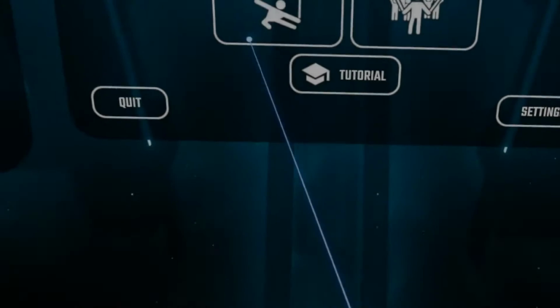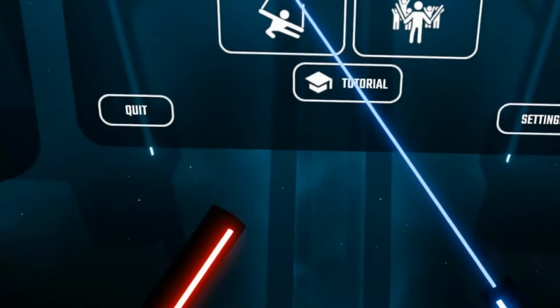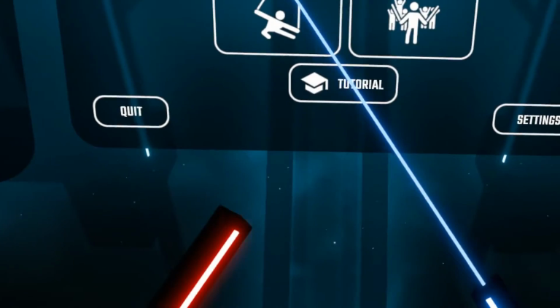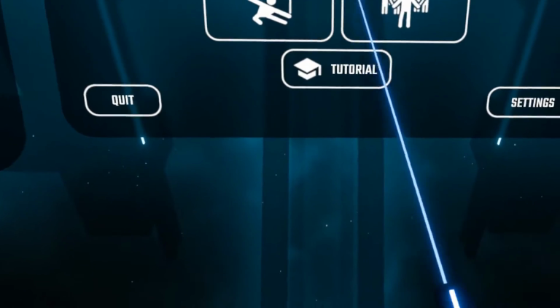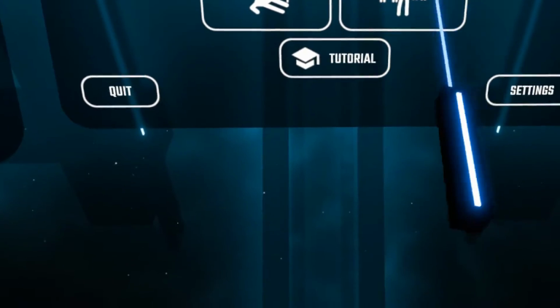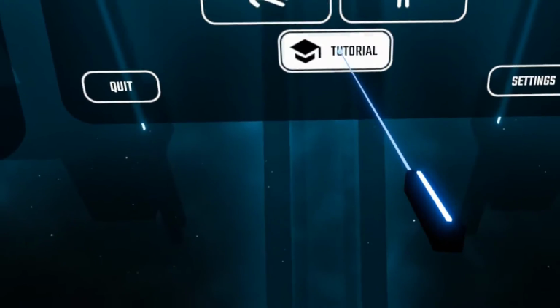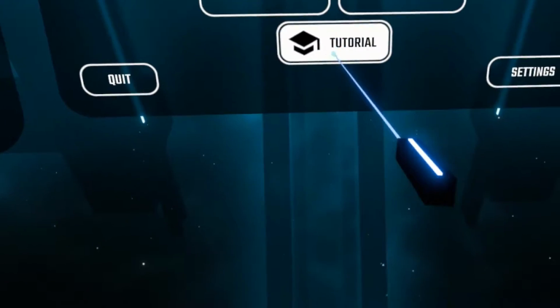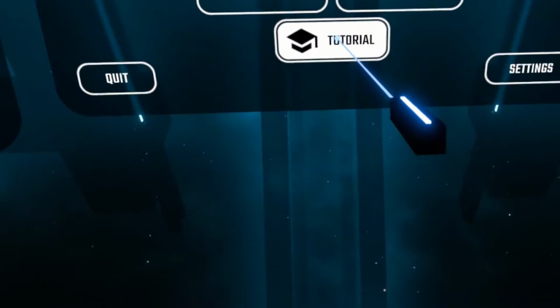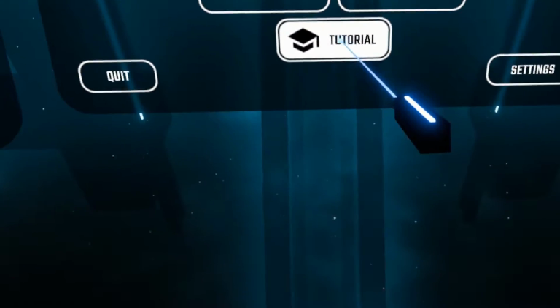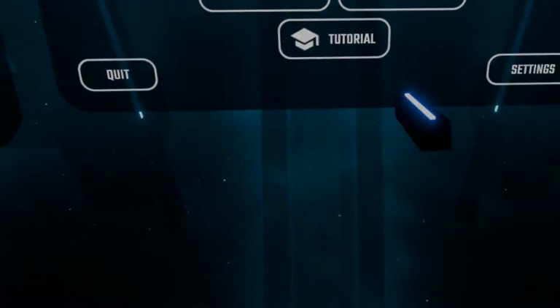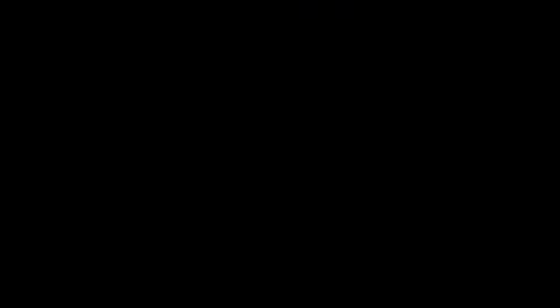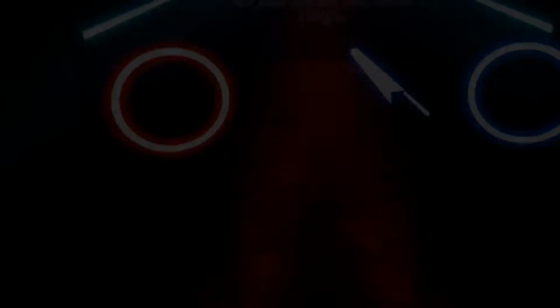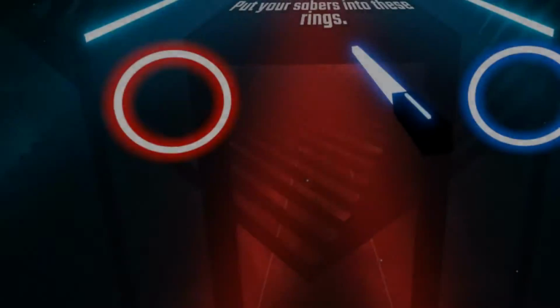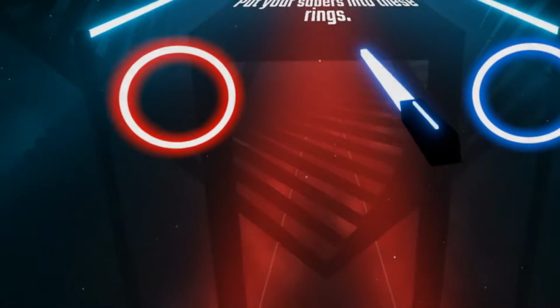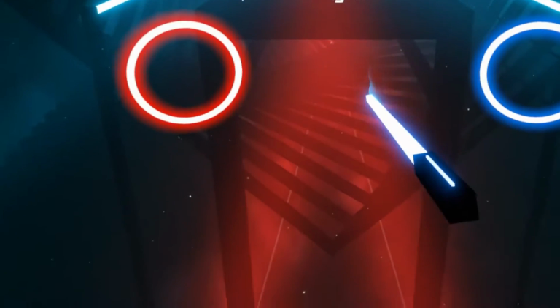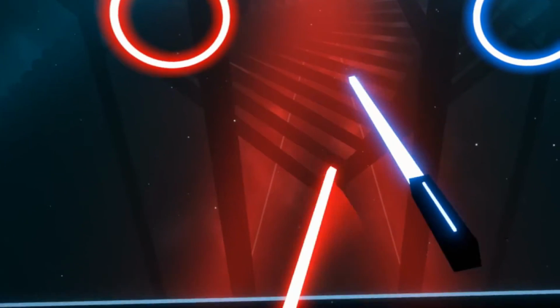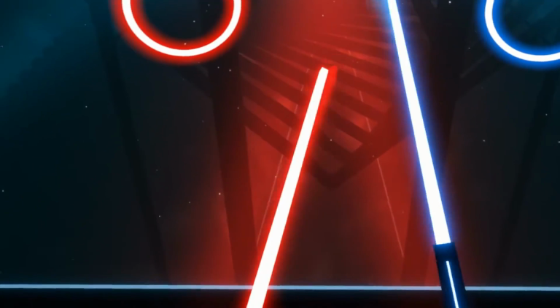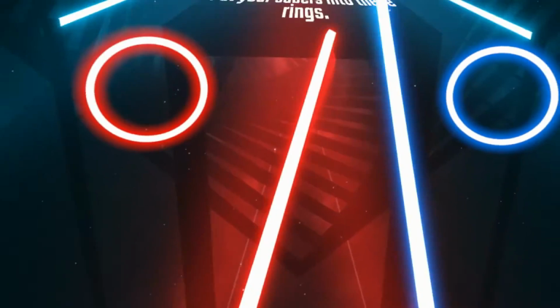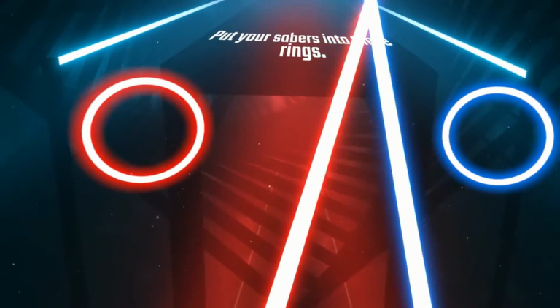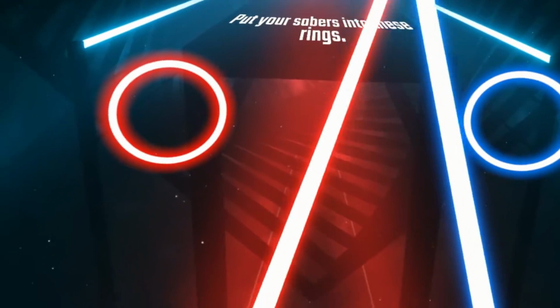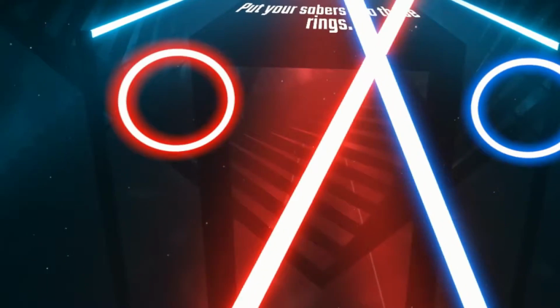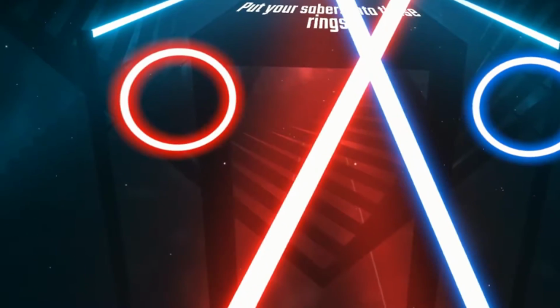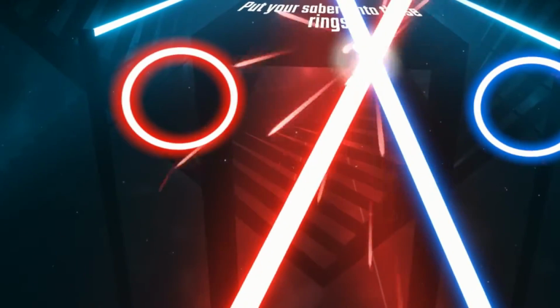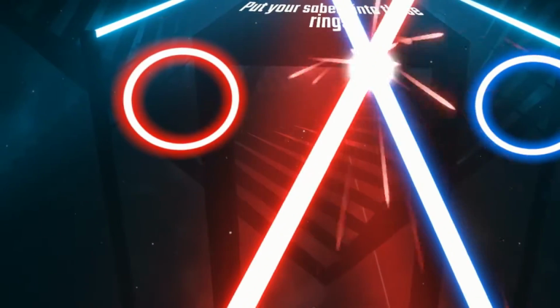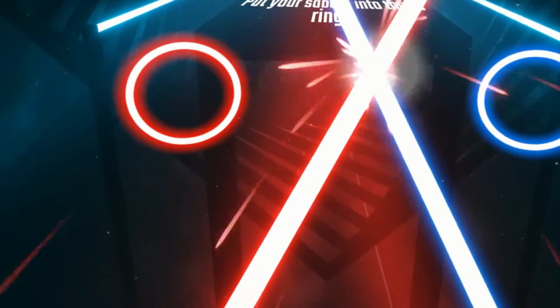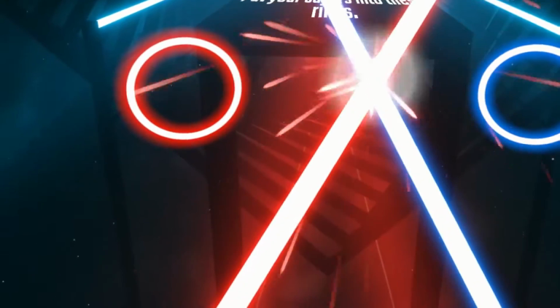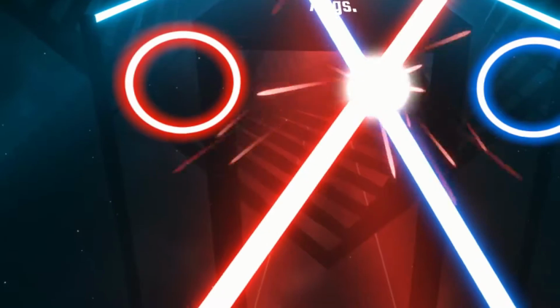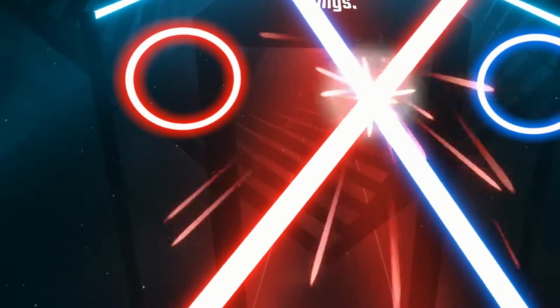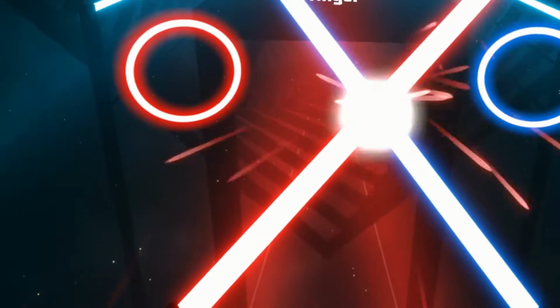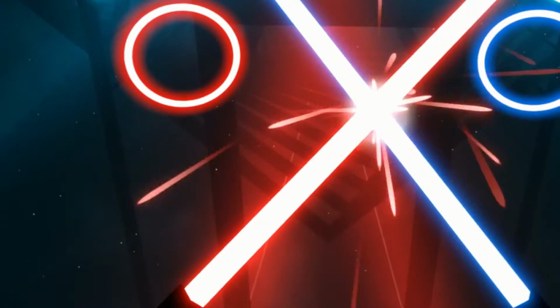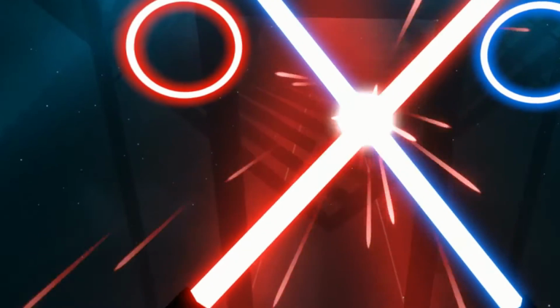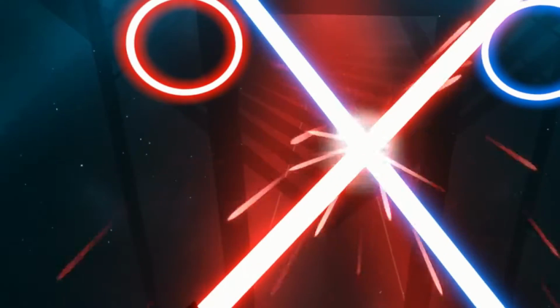Hey everybody! As of today, there's a brand new song that's hidden within Beat Saber, and to activate it you have to go to the tutorial and then cross your sabers and you will start hearing the music playing.